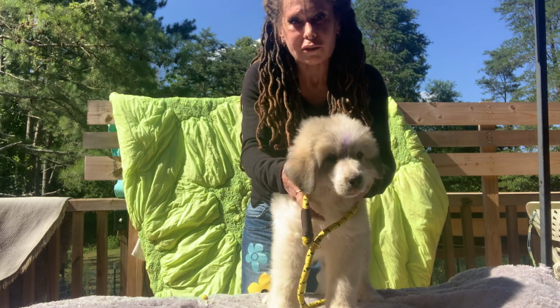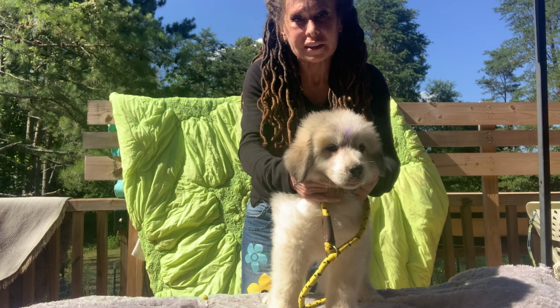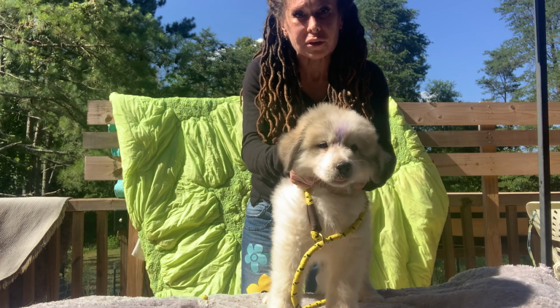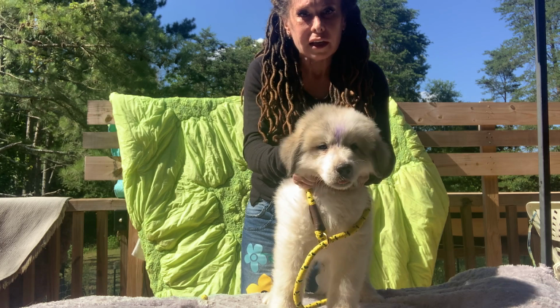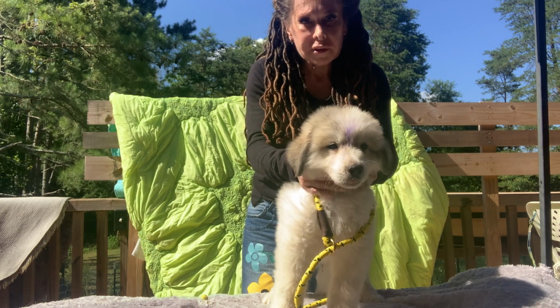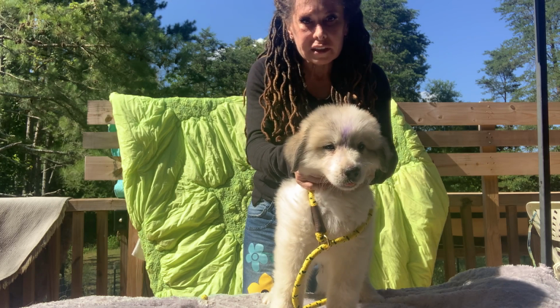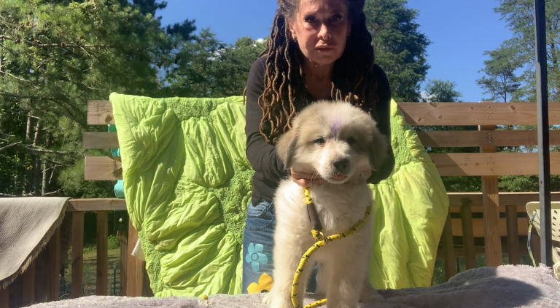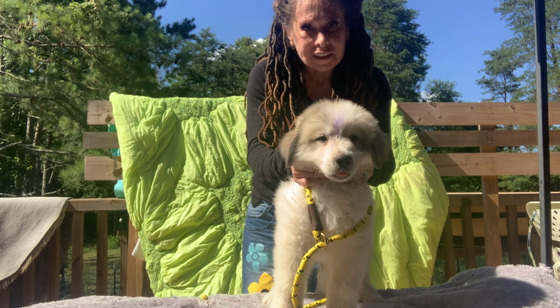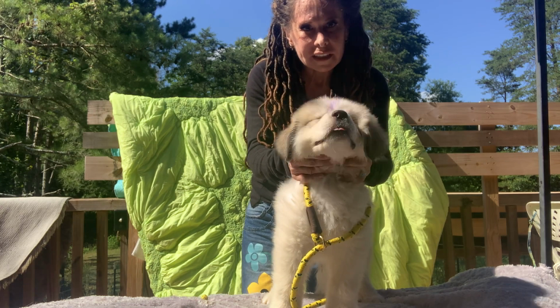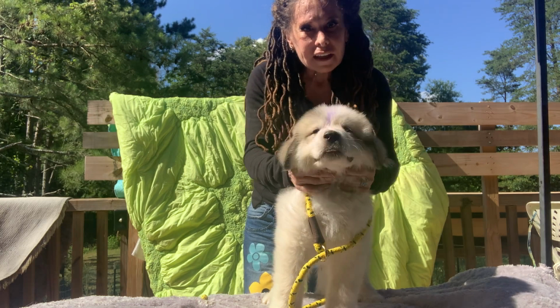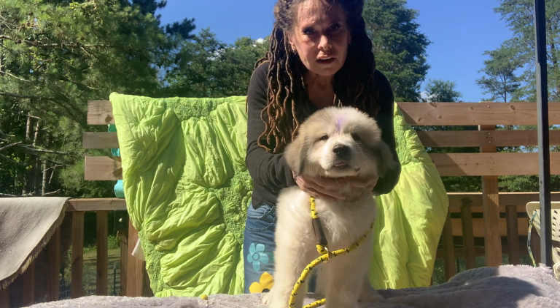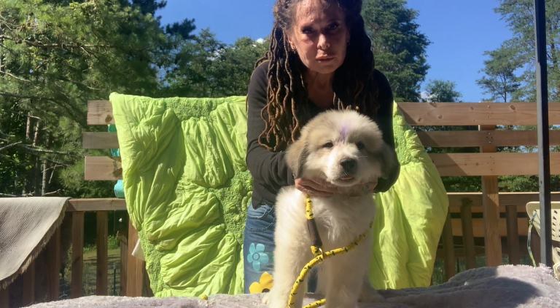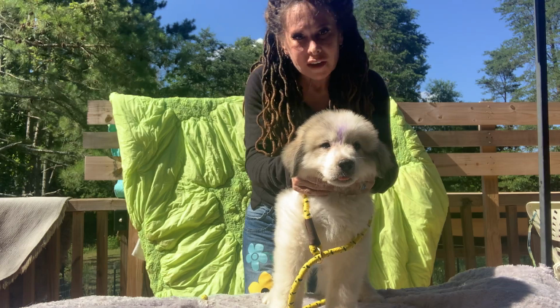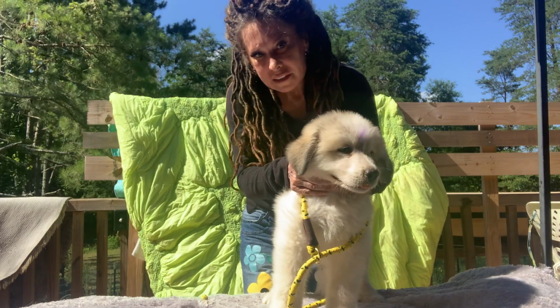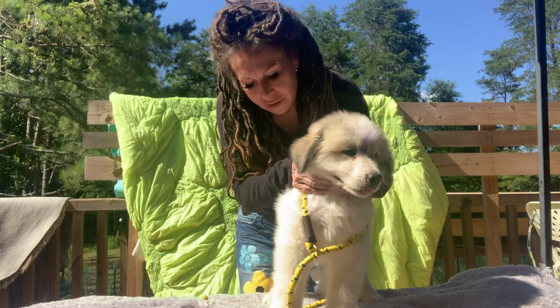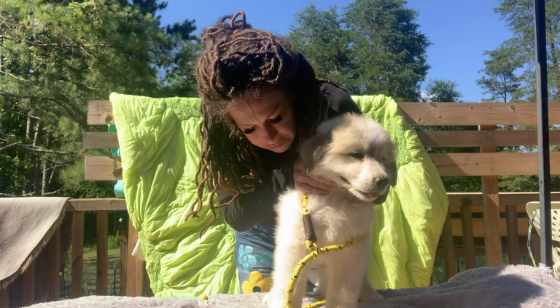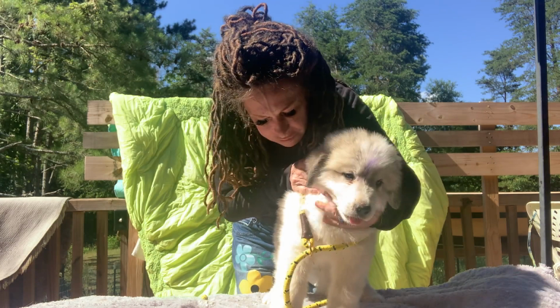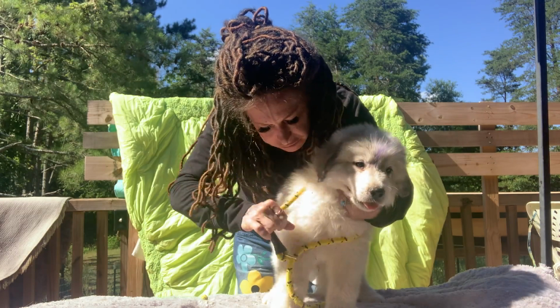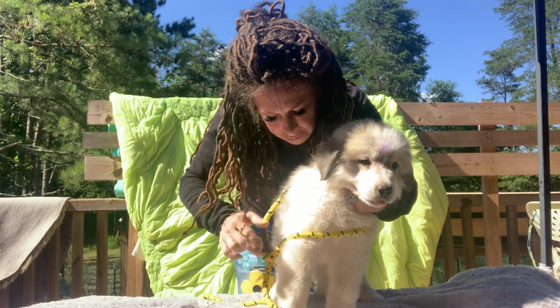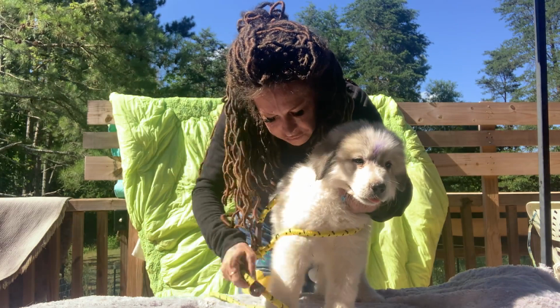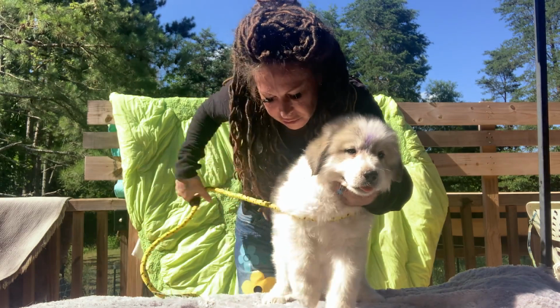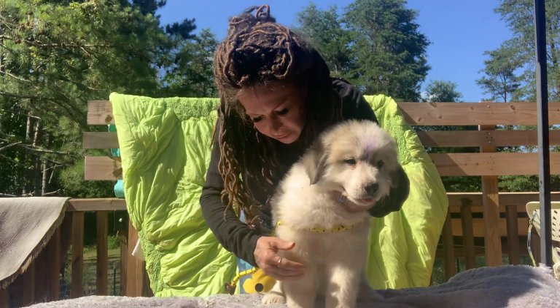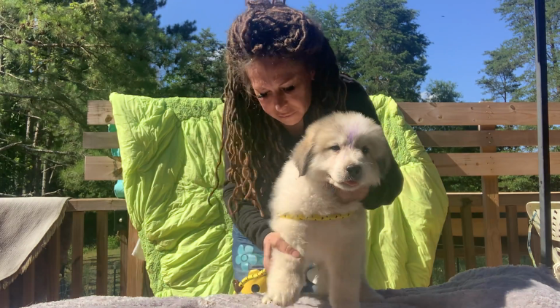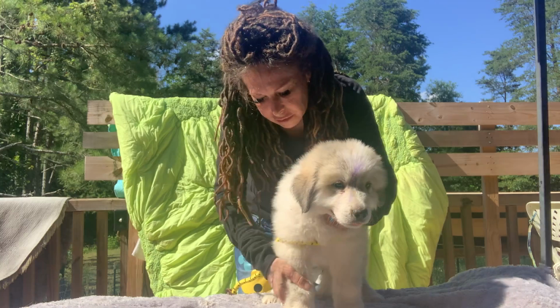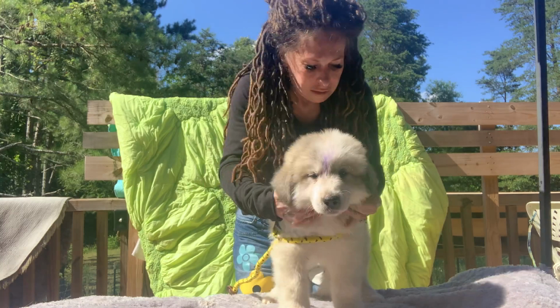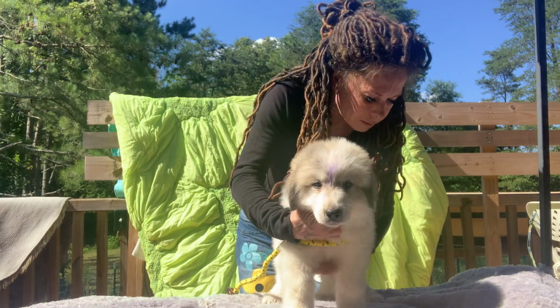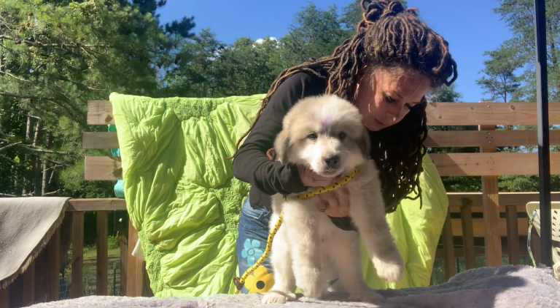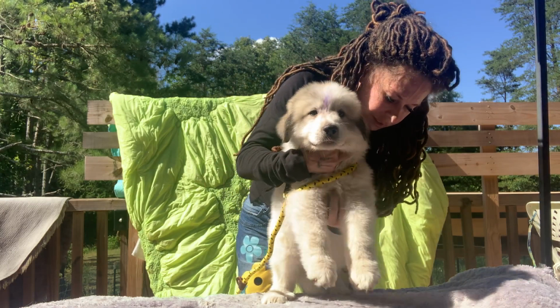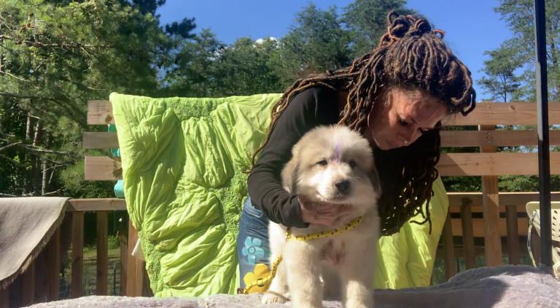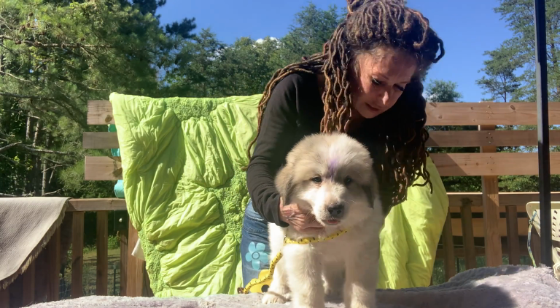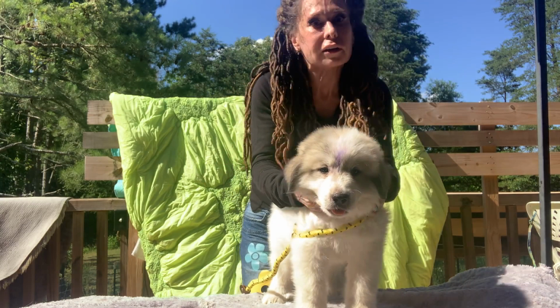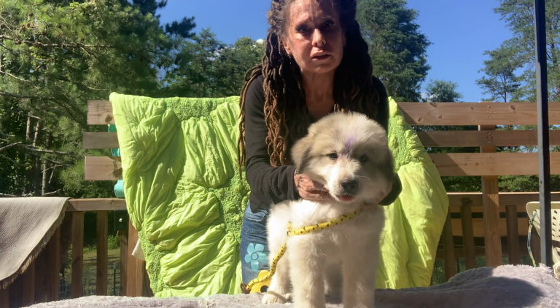The sun is reflecting off my iPad and it's hard for me to see what I'm doing, but this is his pretty face — very, very pretty face. I think his front is — whoops — let me see if I can get him to set his front down naturally.